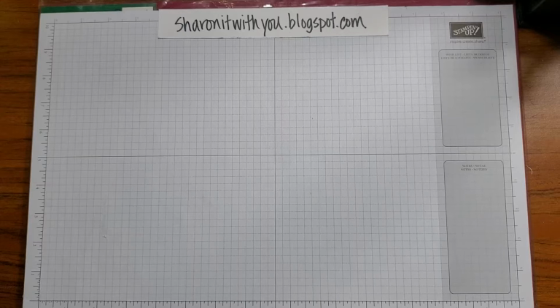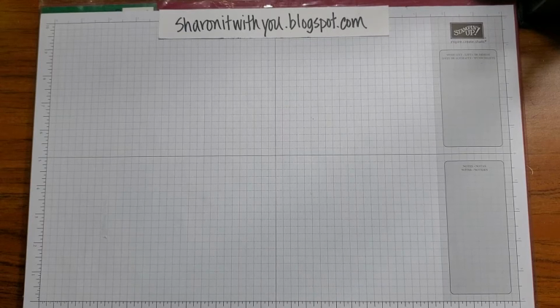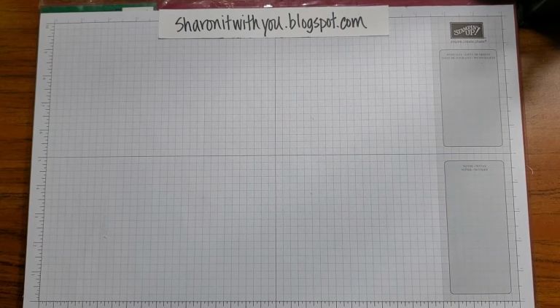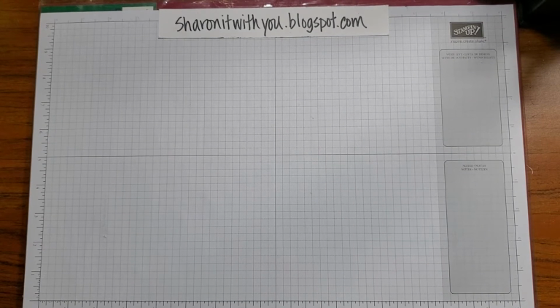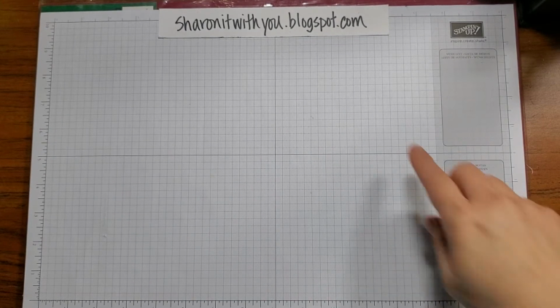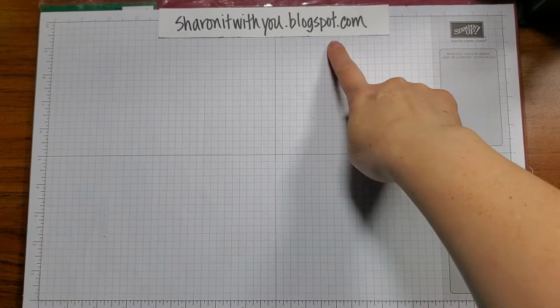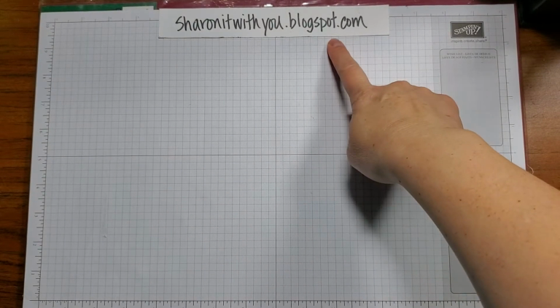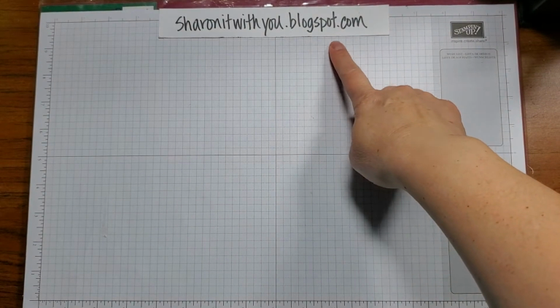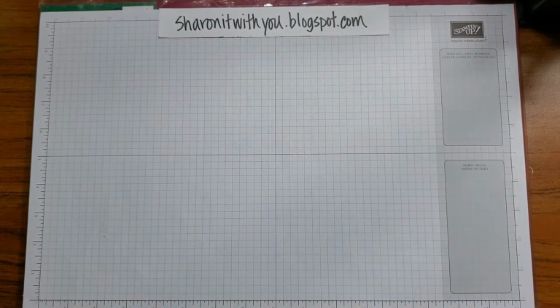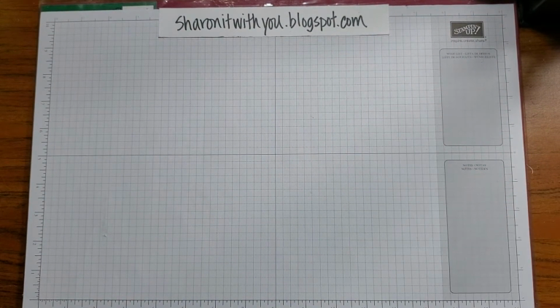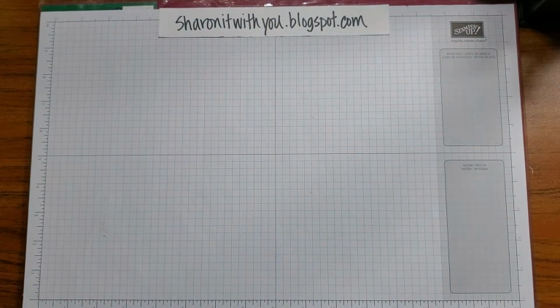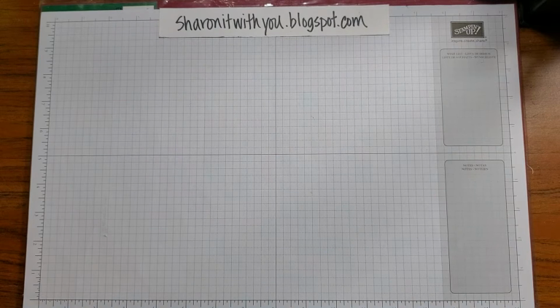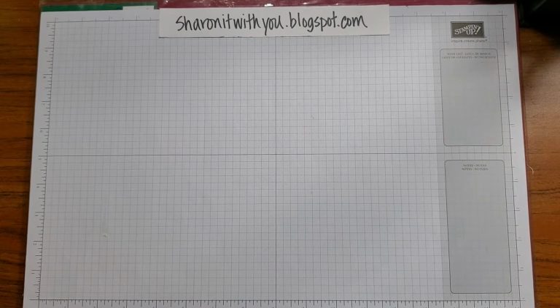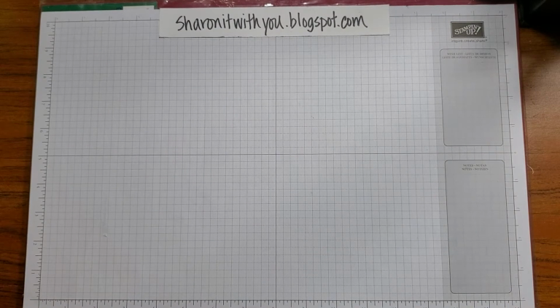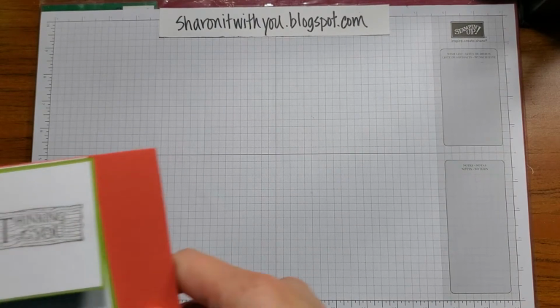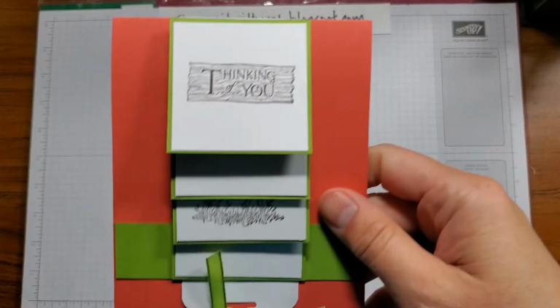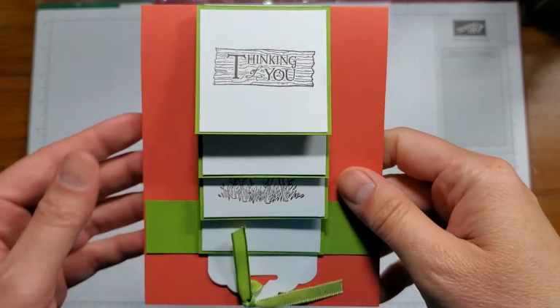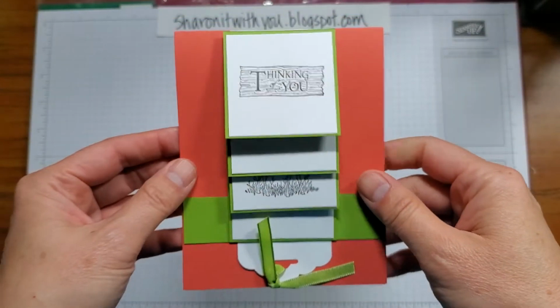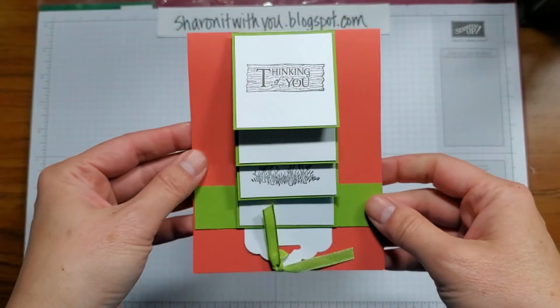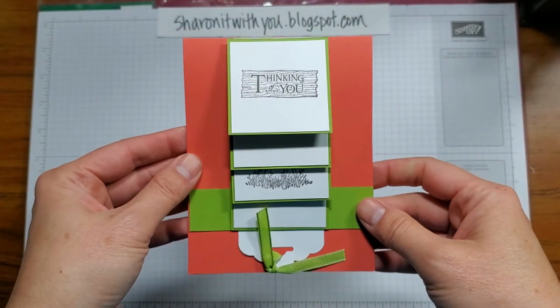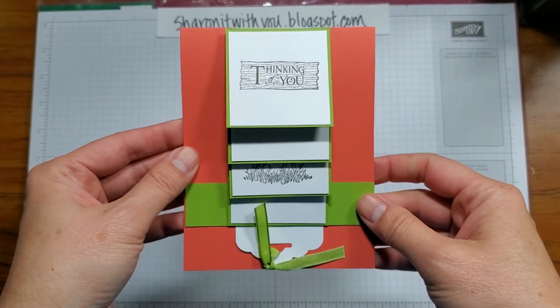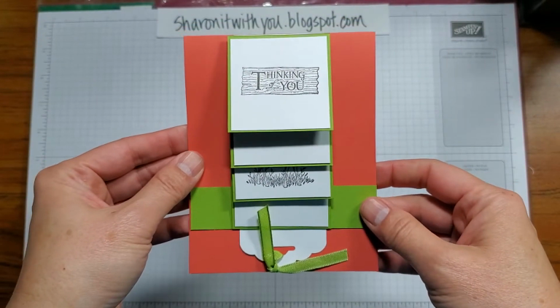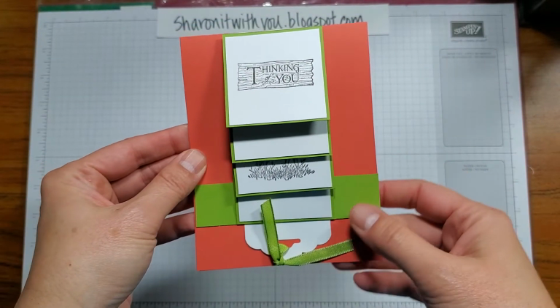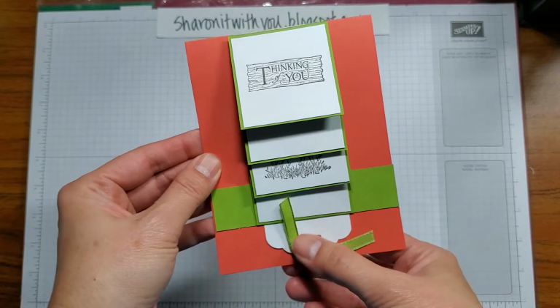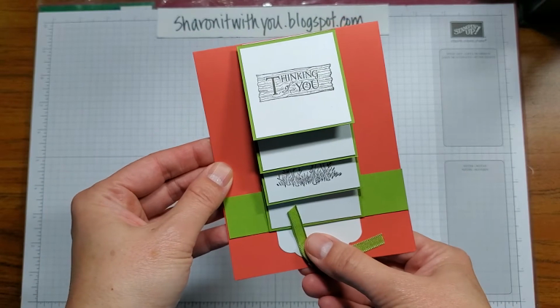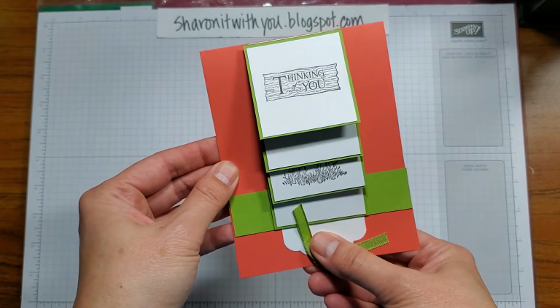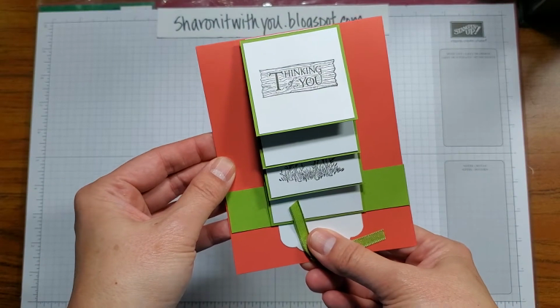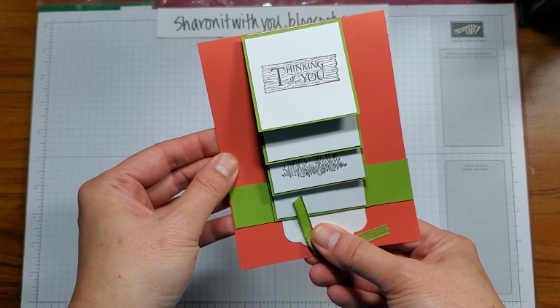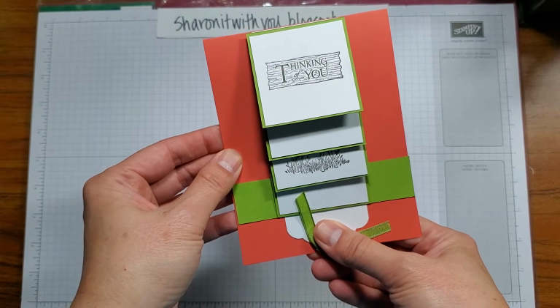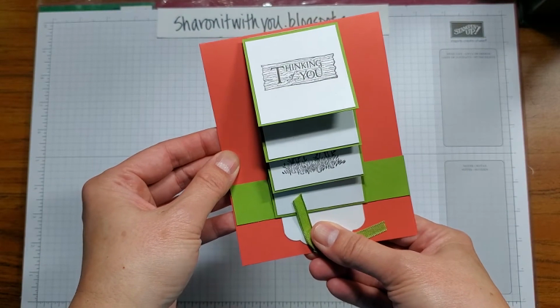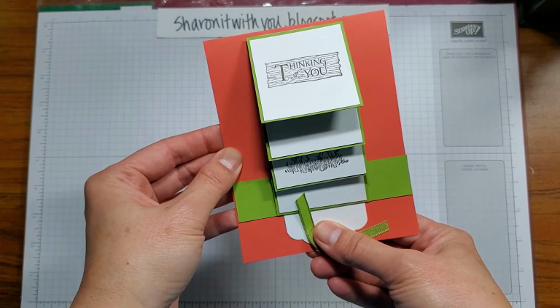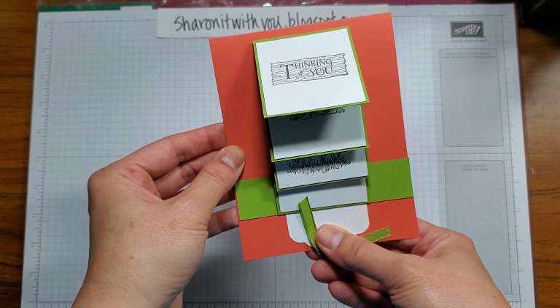Hi, this is Sharon Lim, my blog at sharingitwithyou.blogspot.com. I'm an independent Stampin' Up demonstrator, and today we're going to do one of my favorite cards — it's a waterfall card, and I use the Rustic Retreat stamp set. There are four images.